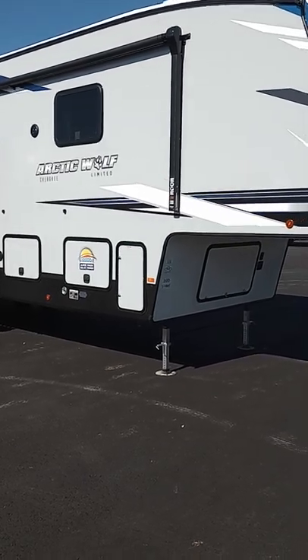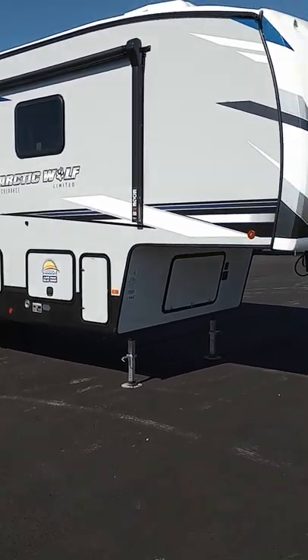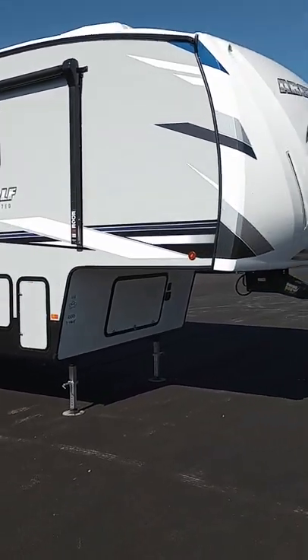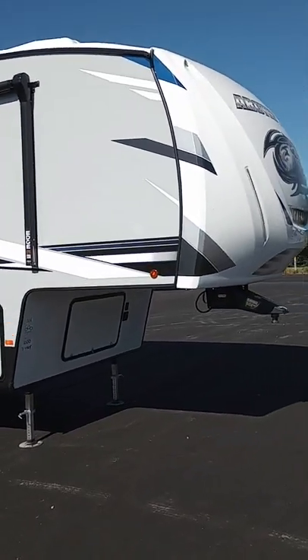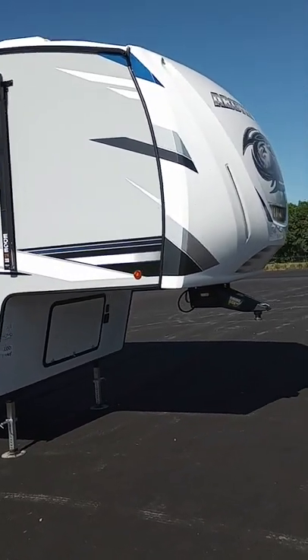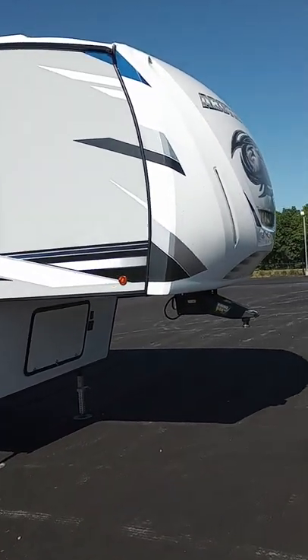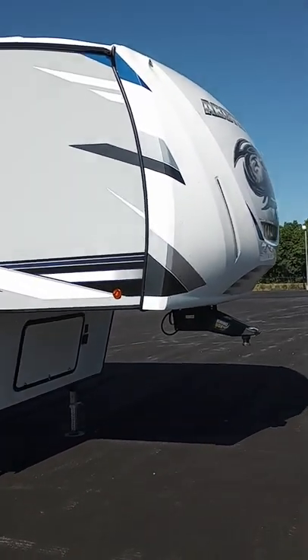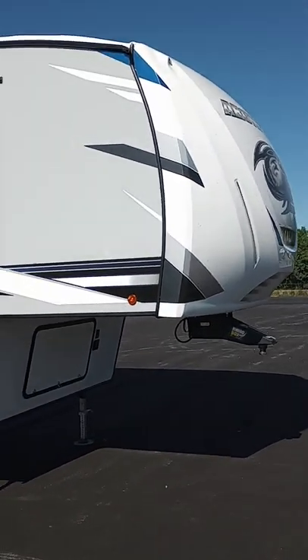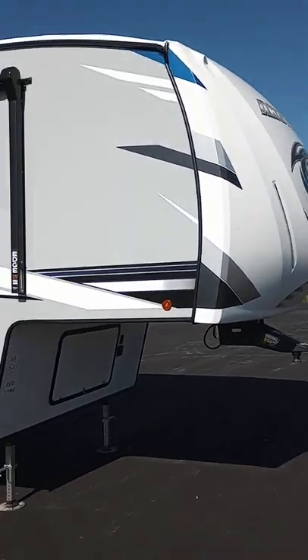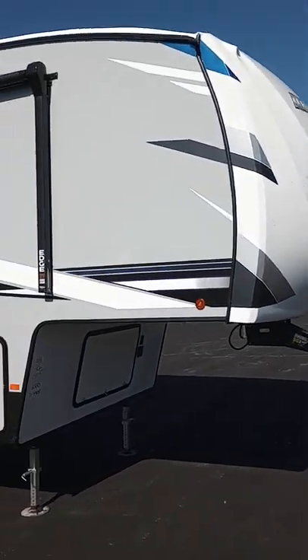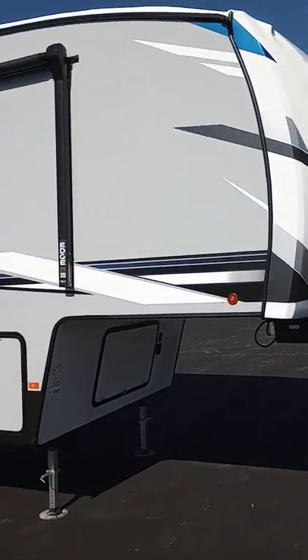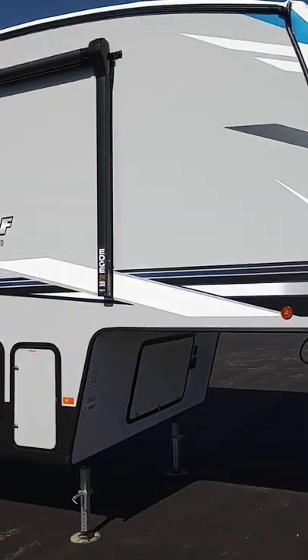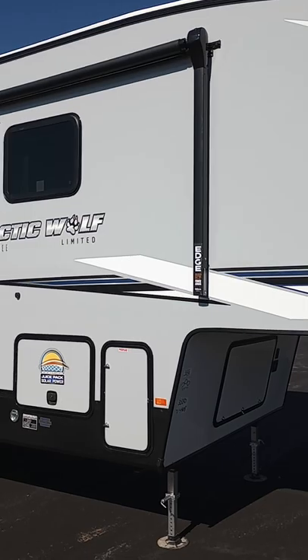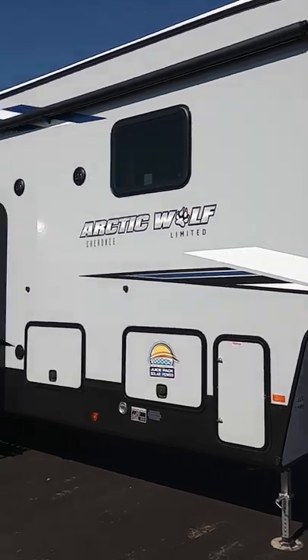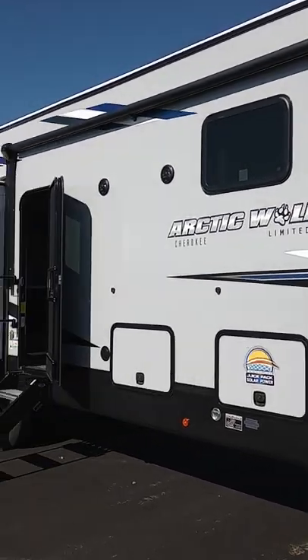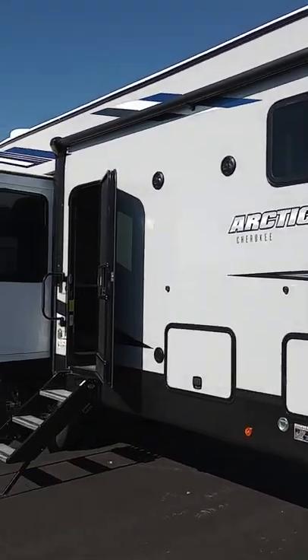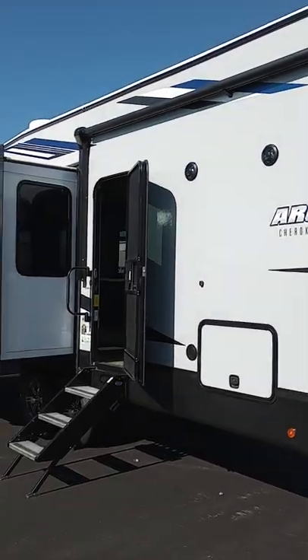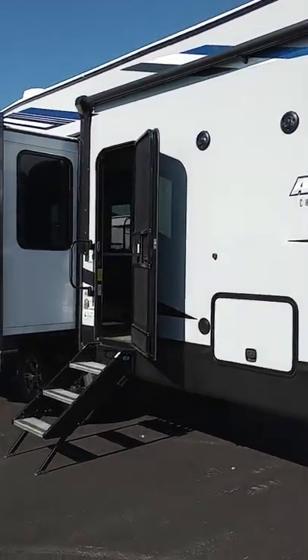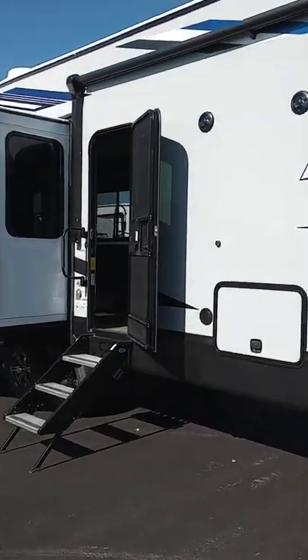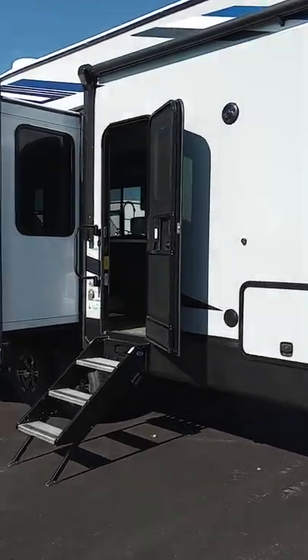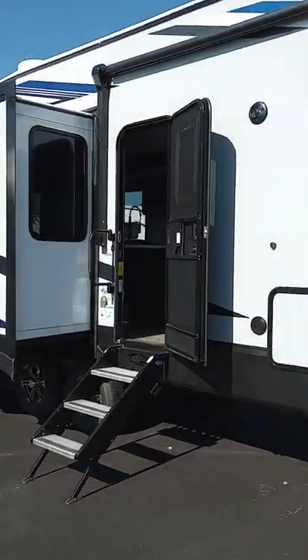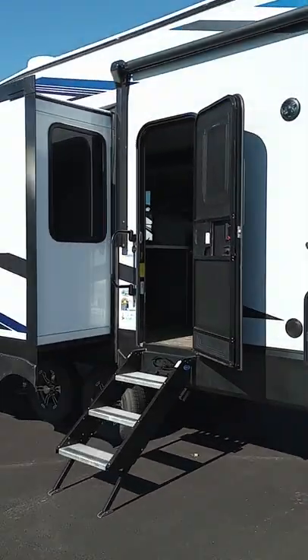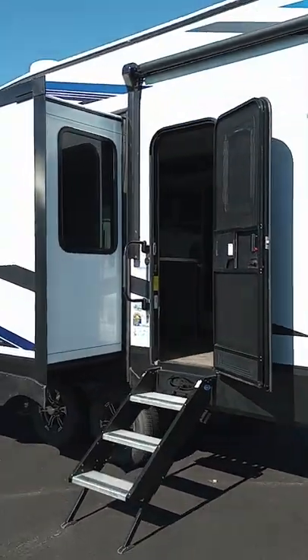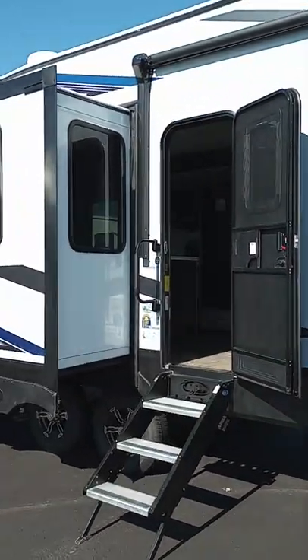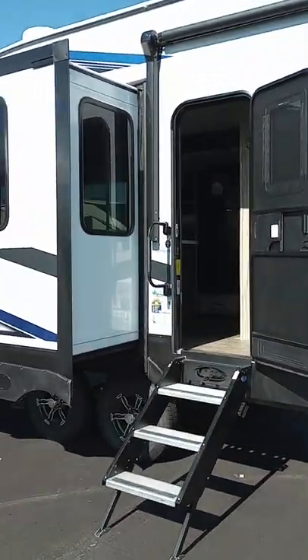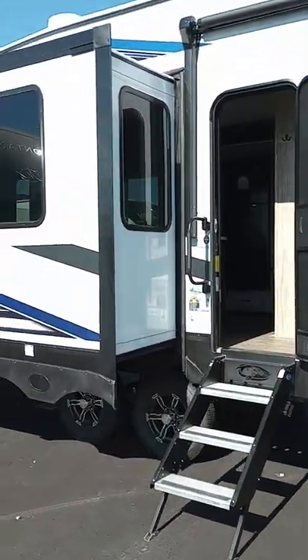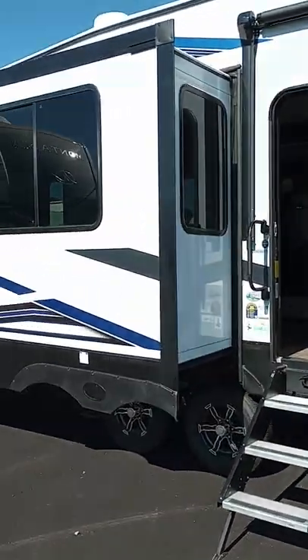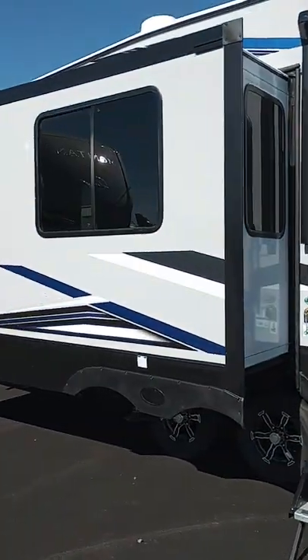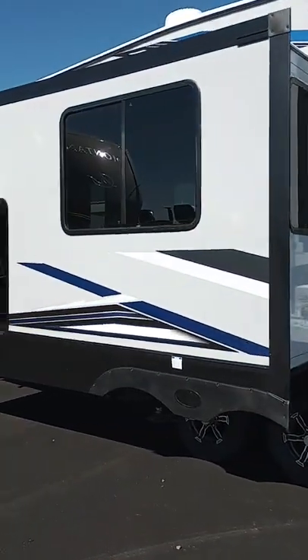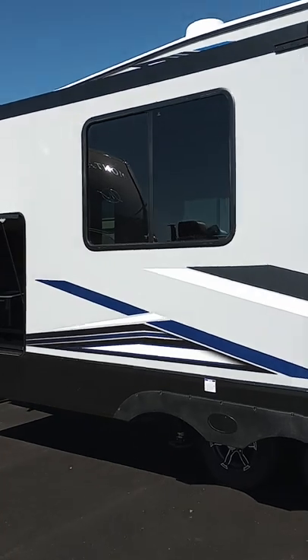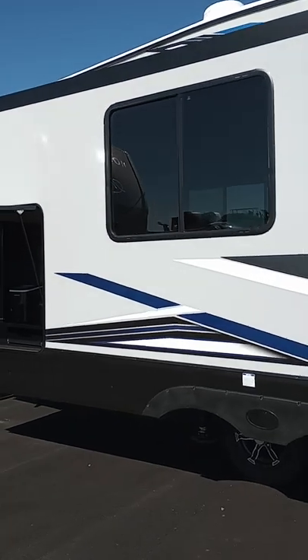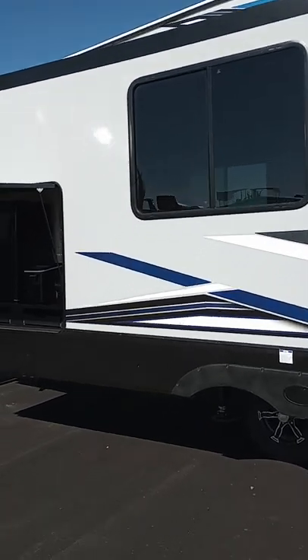Hey guys, this is Billy here at Camberwood and Poto. It's that Arctic Wolf 3550 that you called me about, left a message about. I just got back in this morning to work, but I thought you would take a look at this.